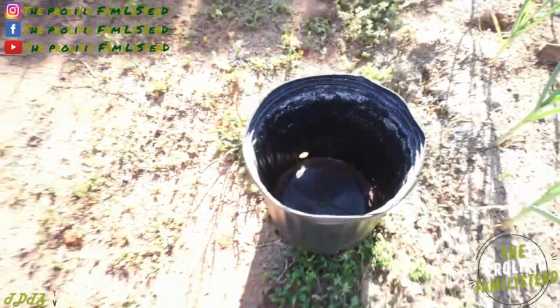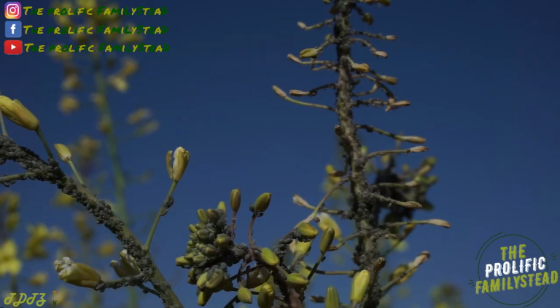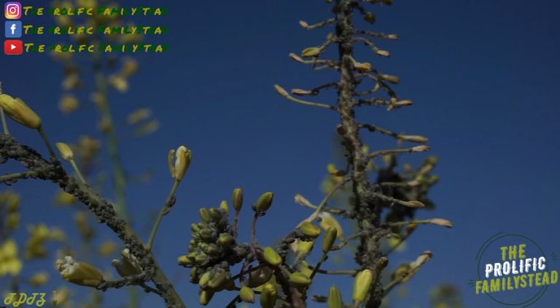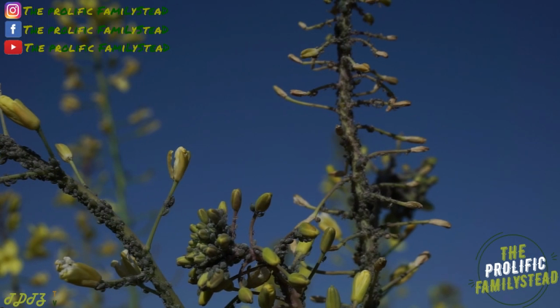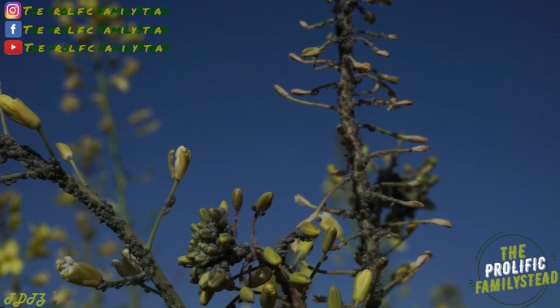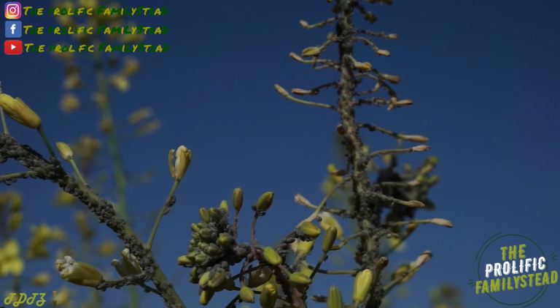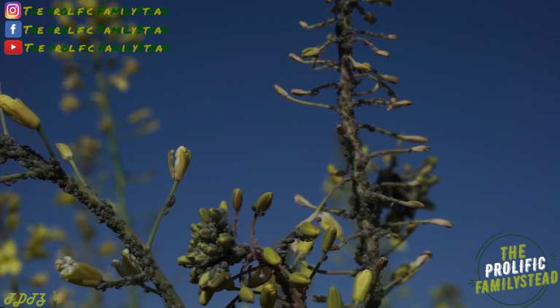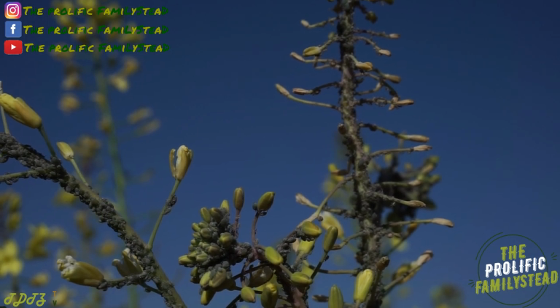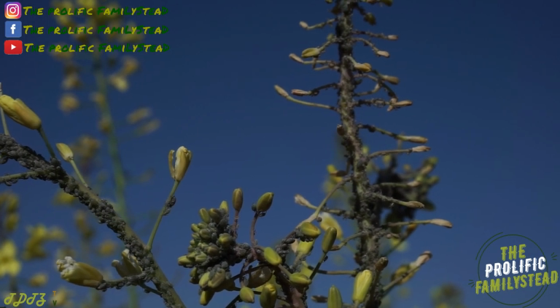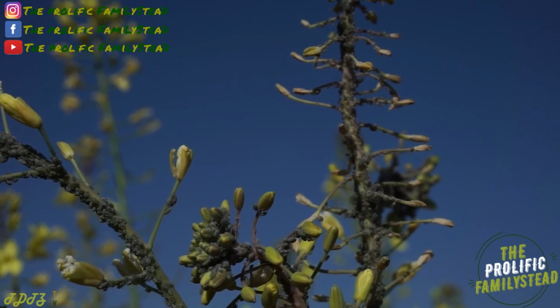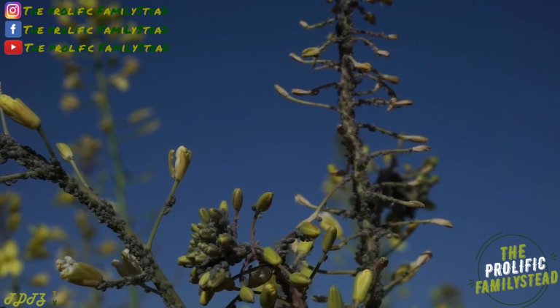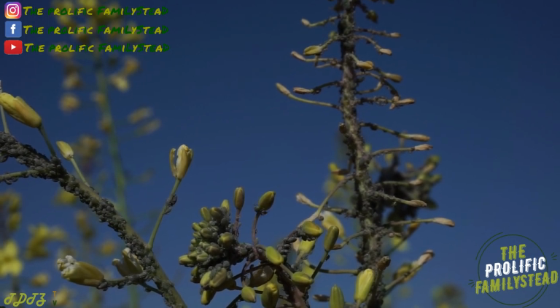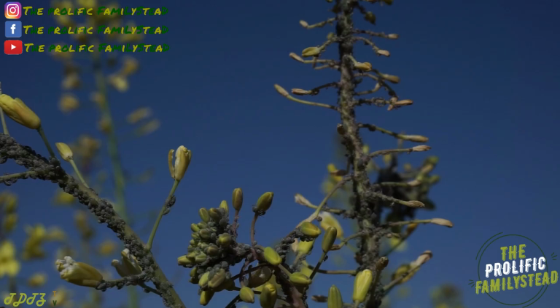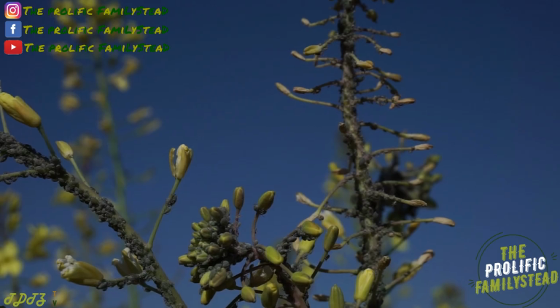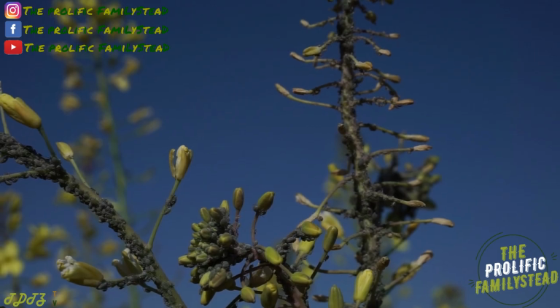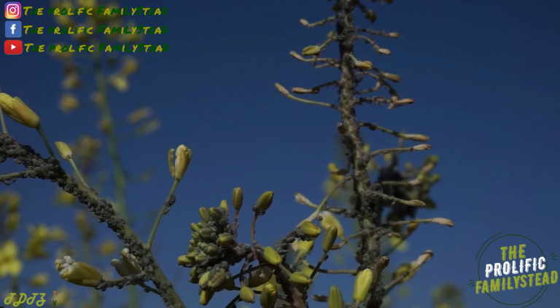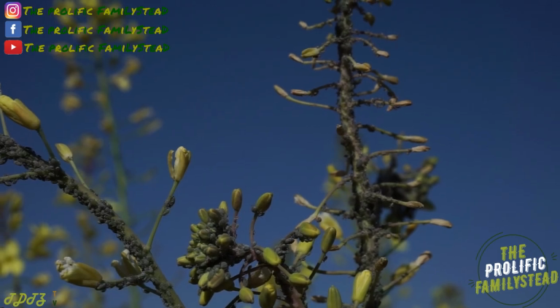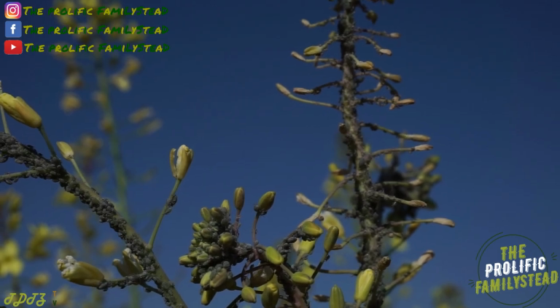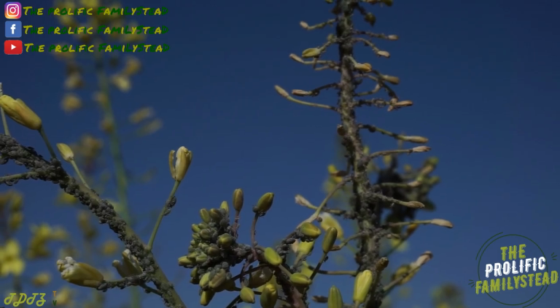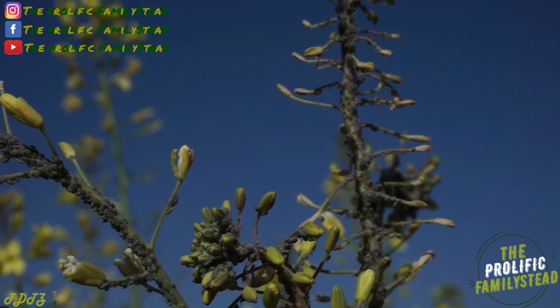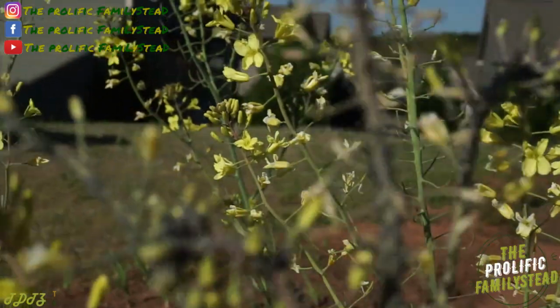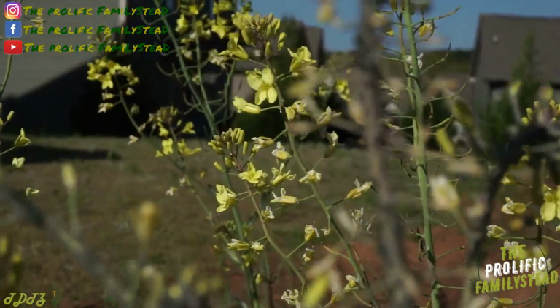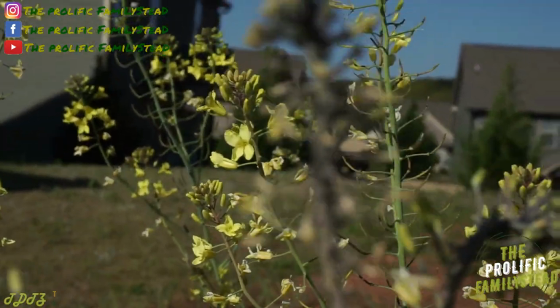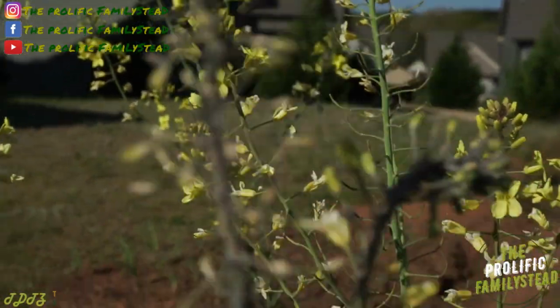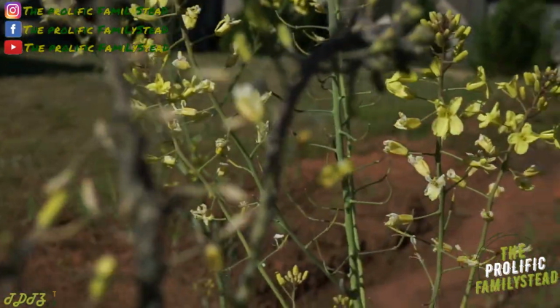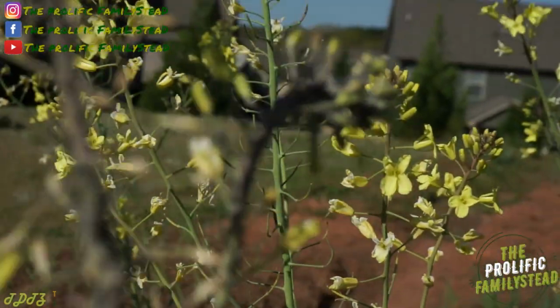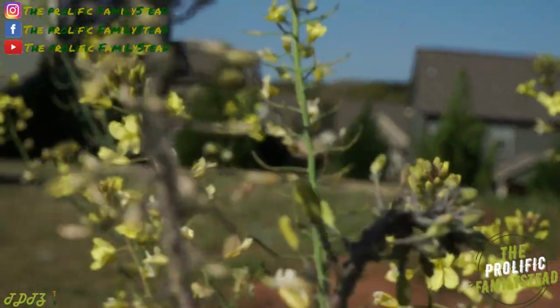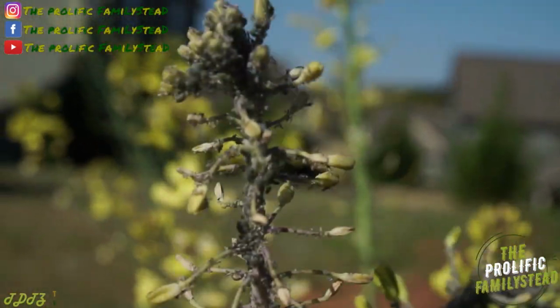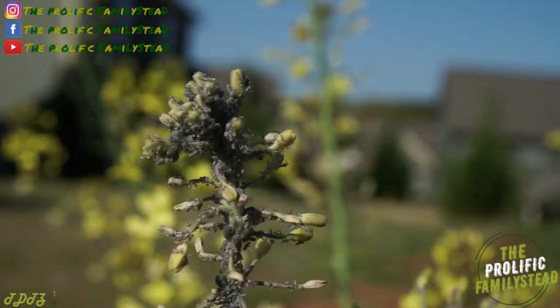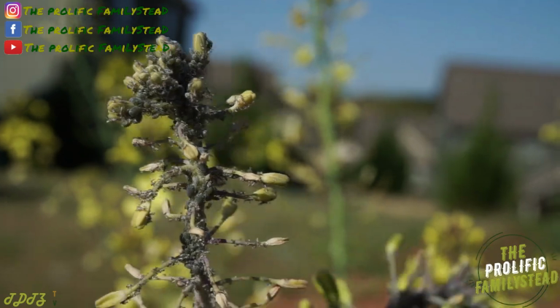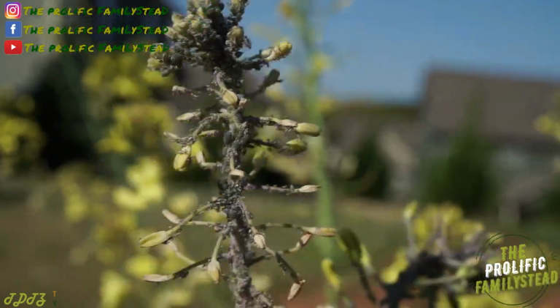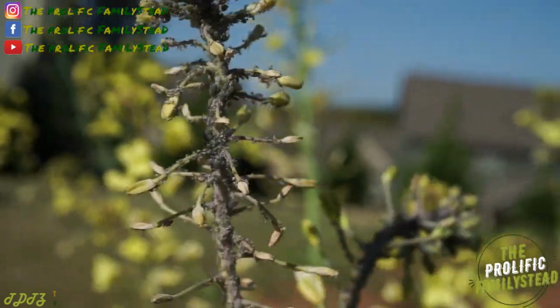Quick question before we start planting our ginger — what are the names of these bugs on our collard green seeds? Let me get you a little bit closer. See them?